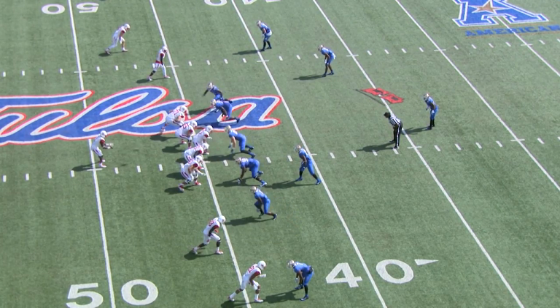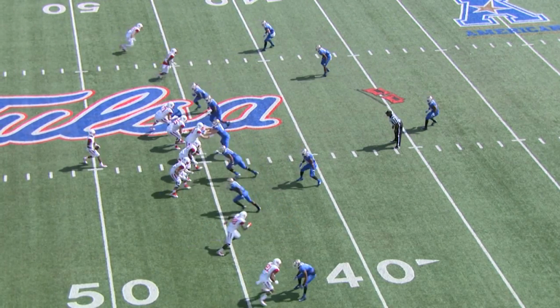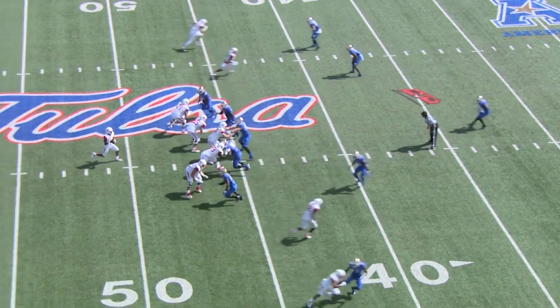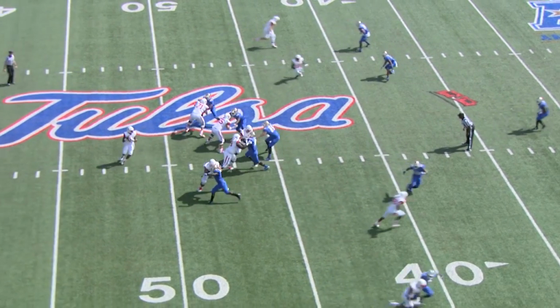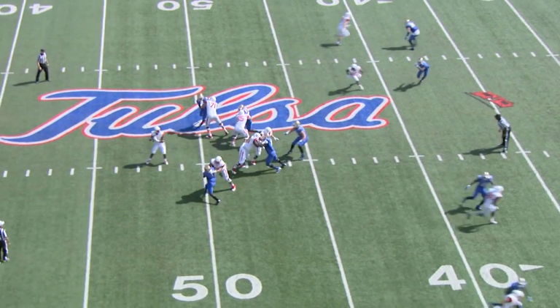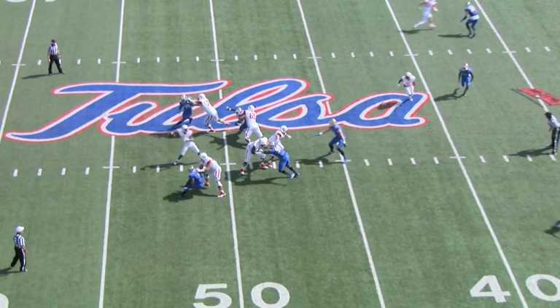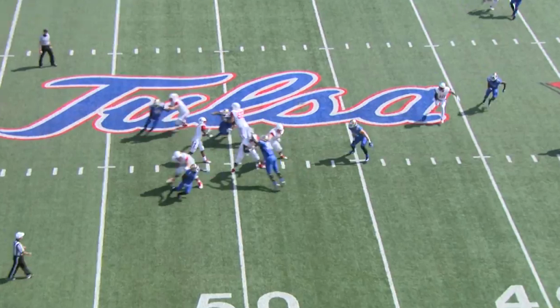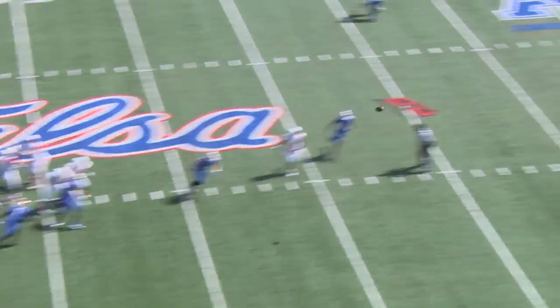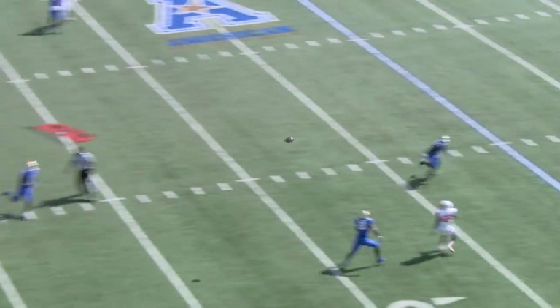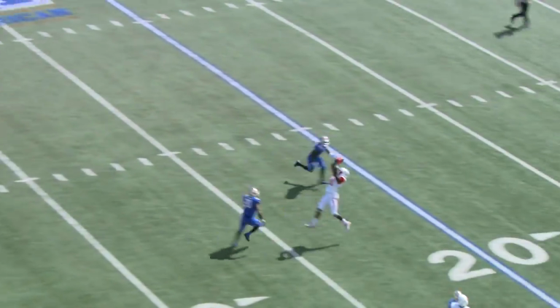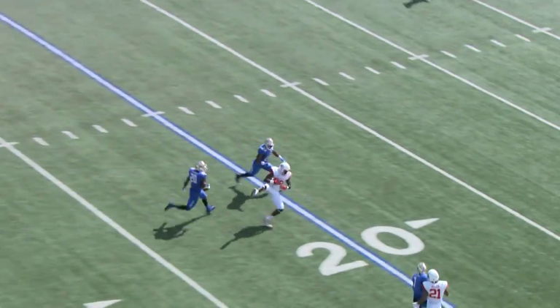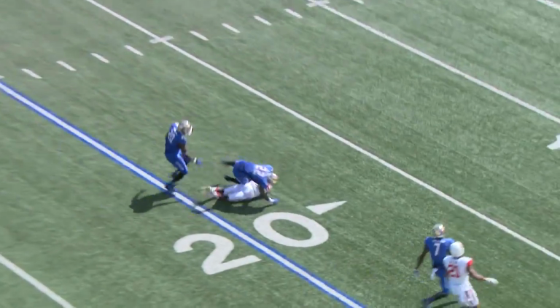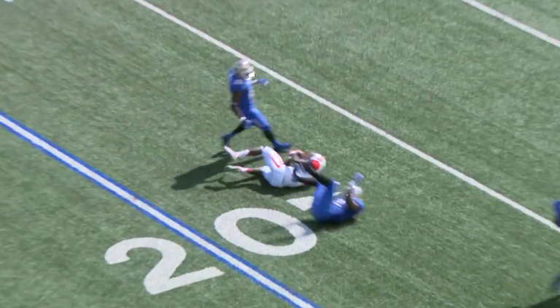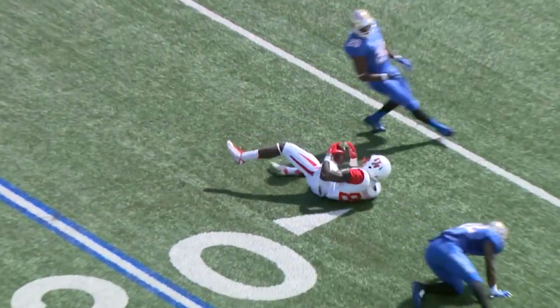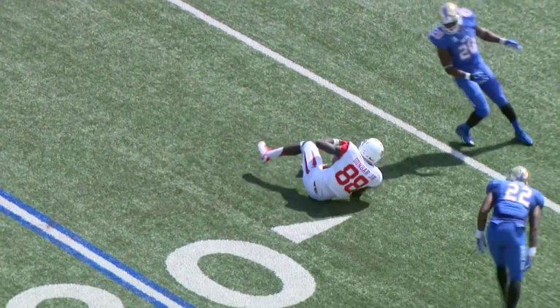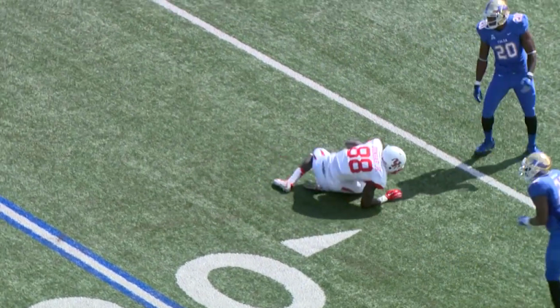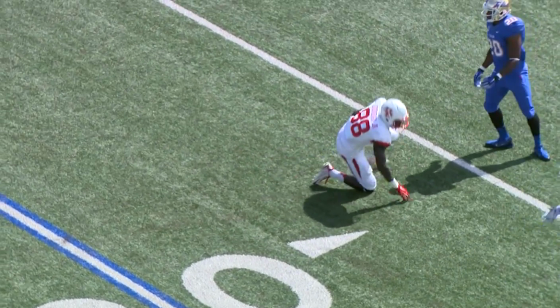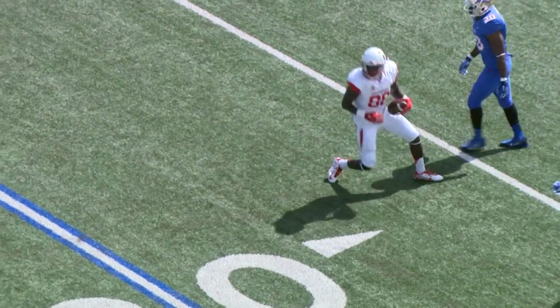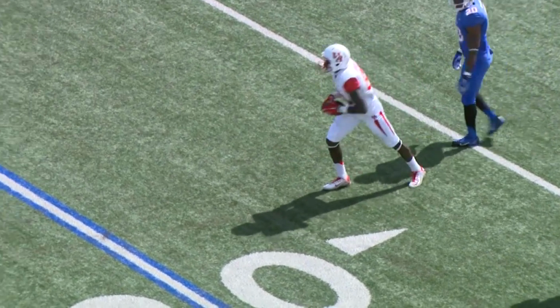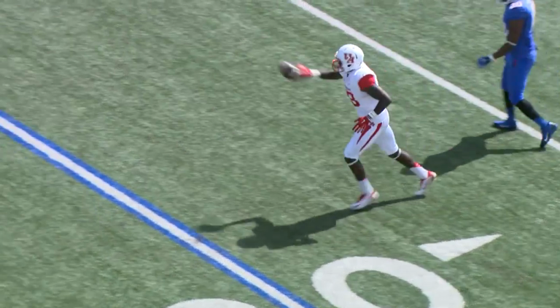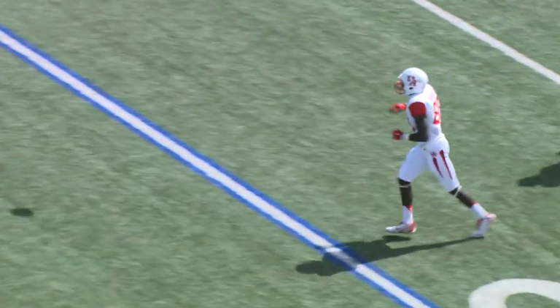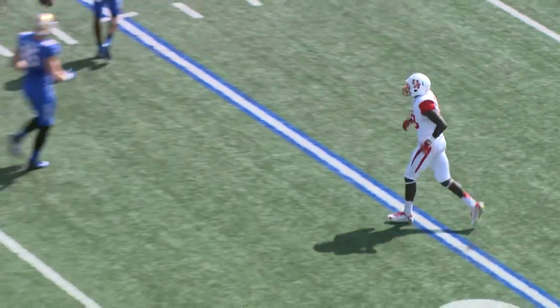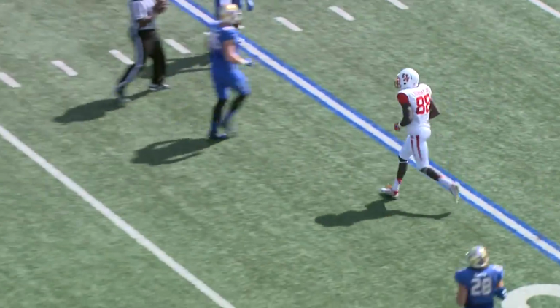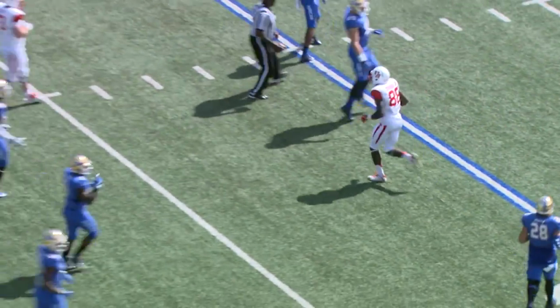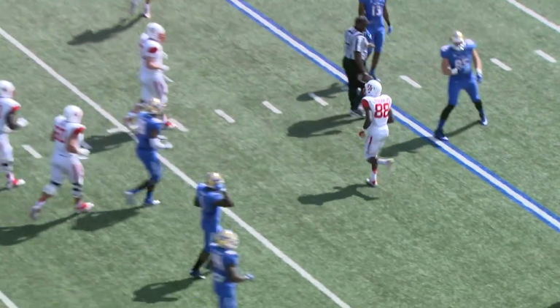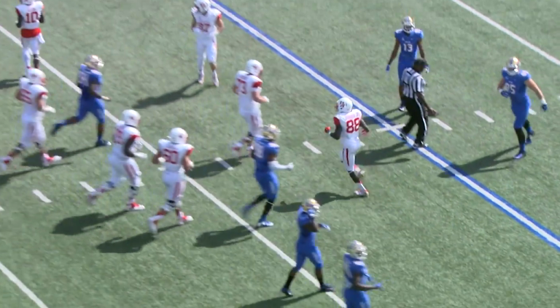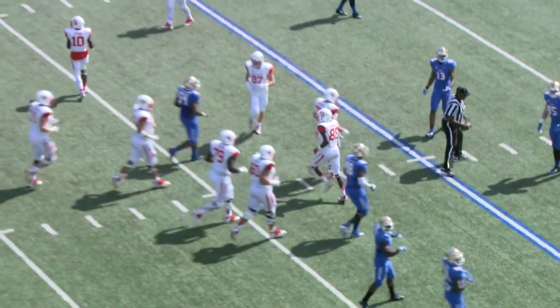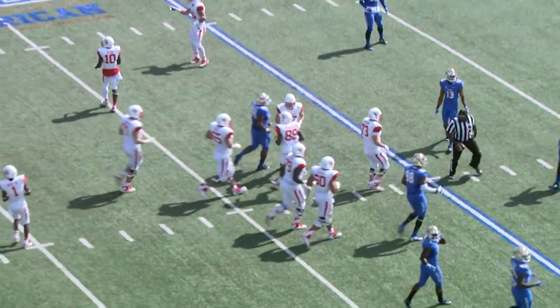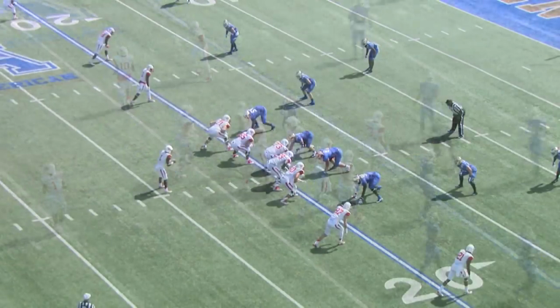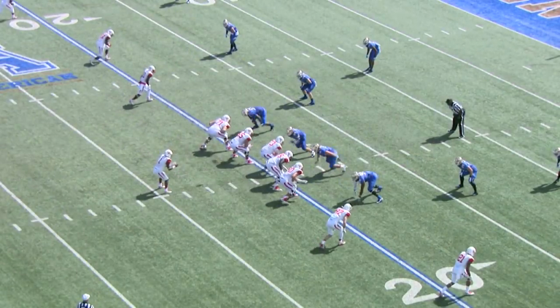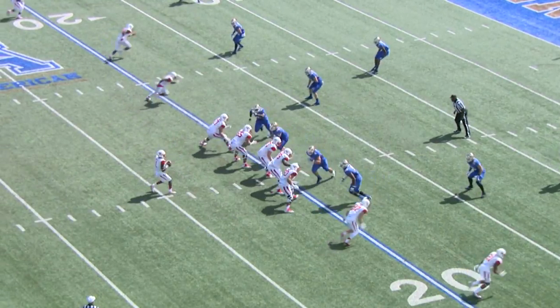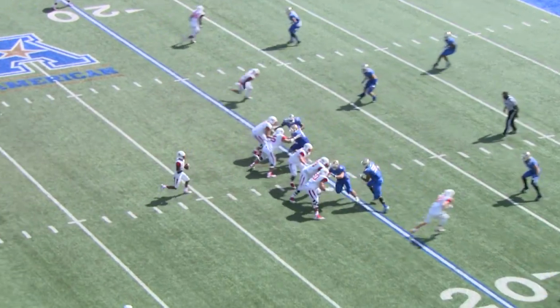For Houston. Here's the snap from the Tulsa 44, Ward back to pass, throws on a seam — caught by Dunbar, 20 yard line, down at the 18. On two pass plays, that's a 25 yarder. 14 to 10, Houston with the lead.